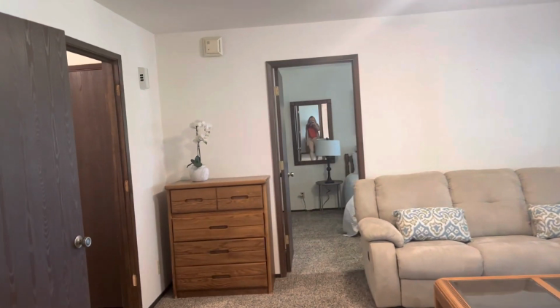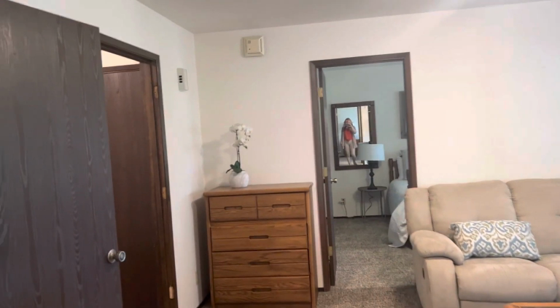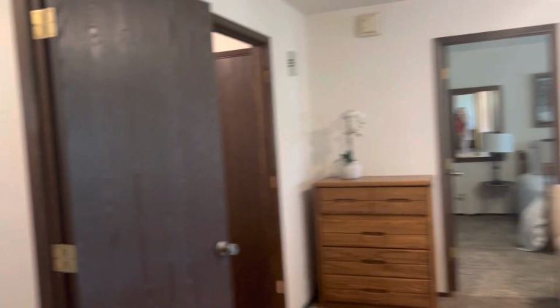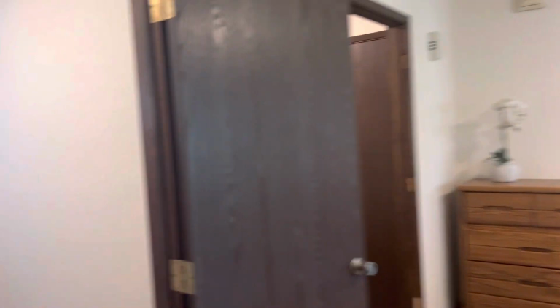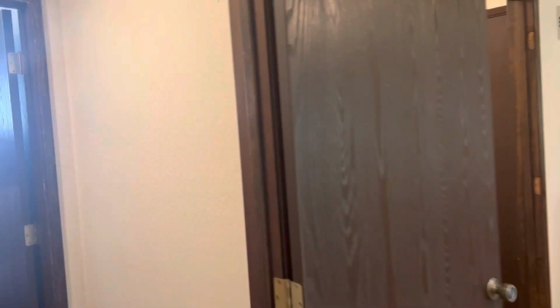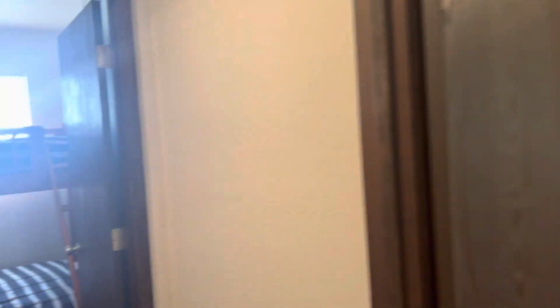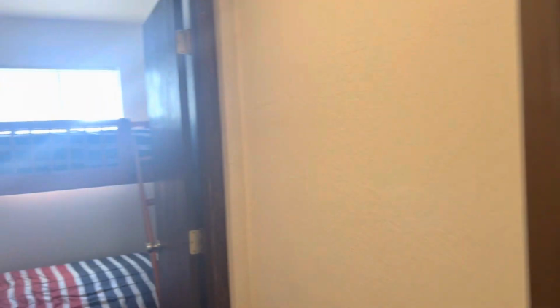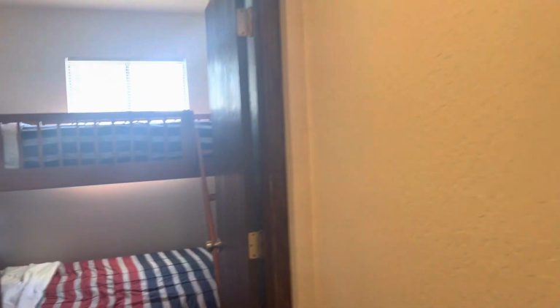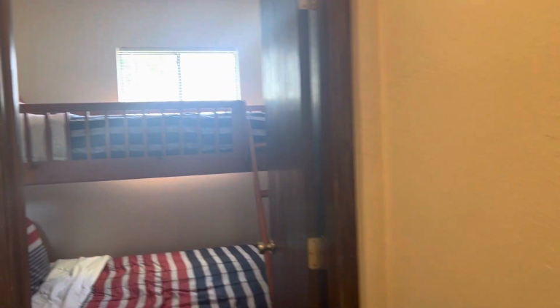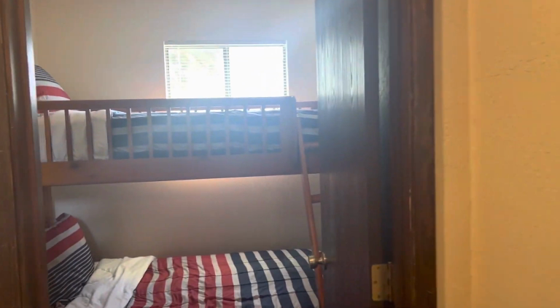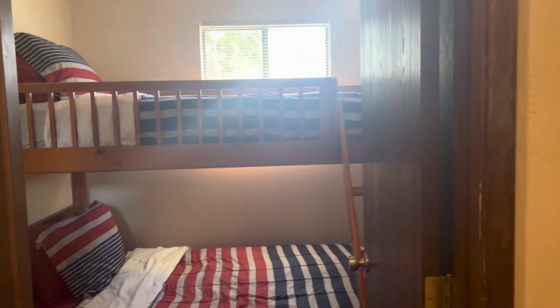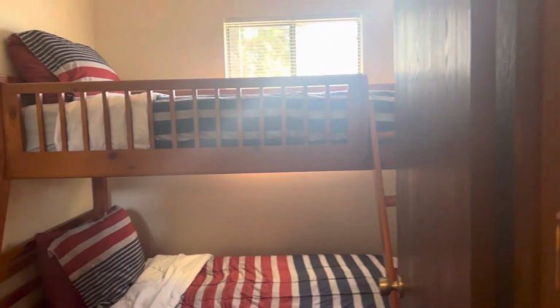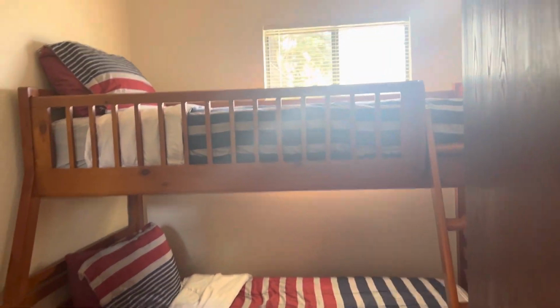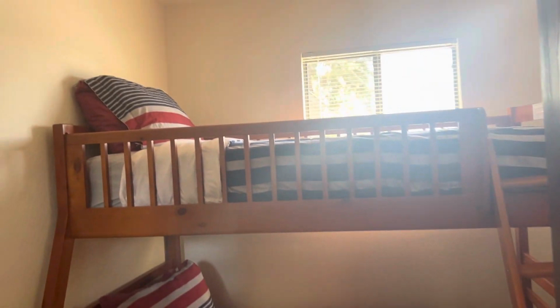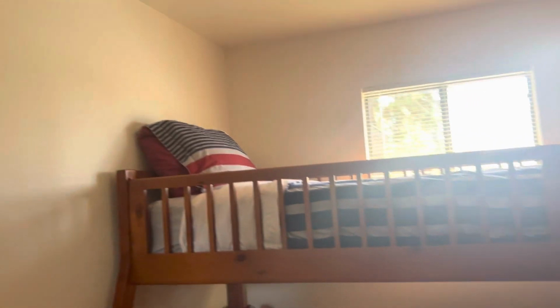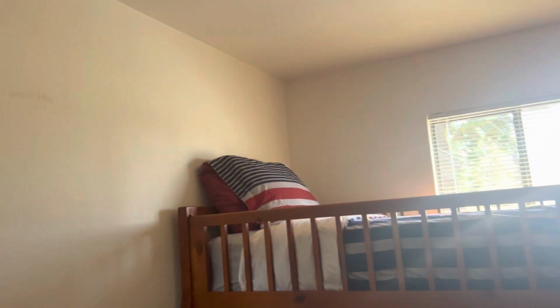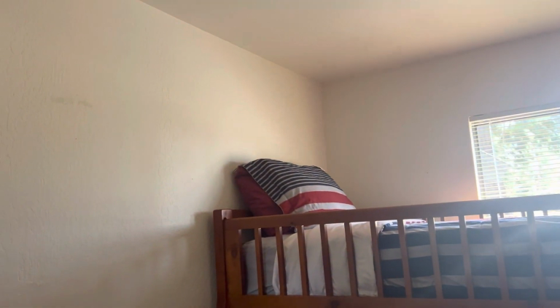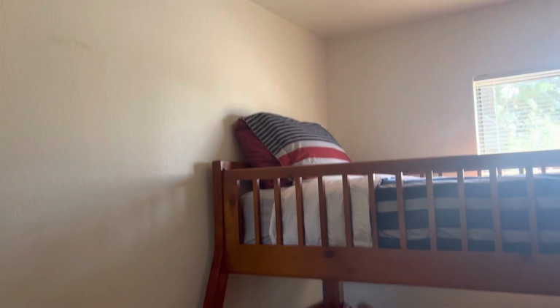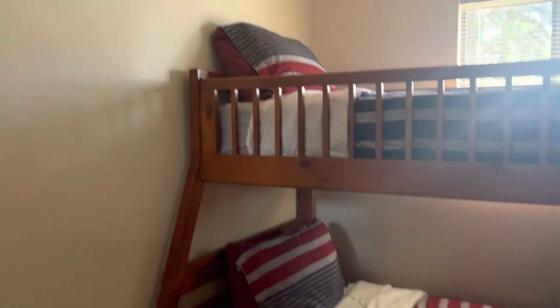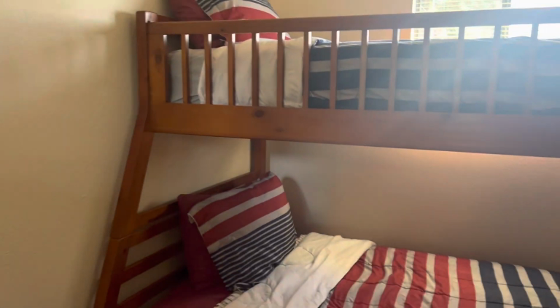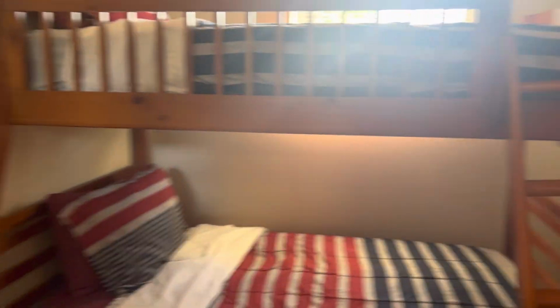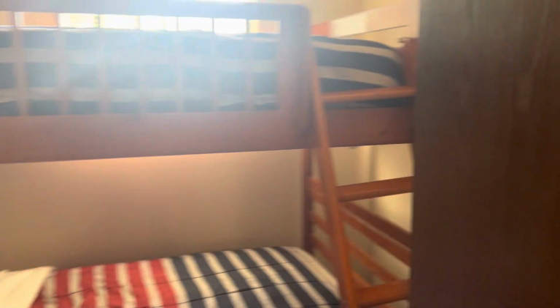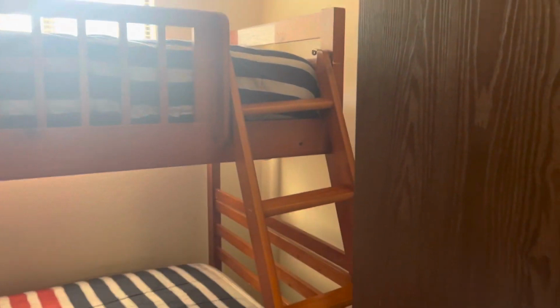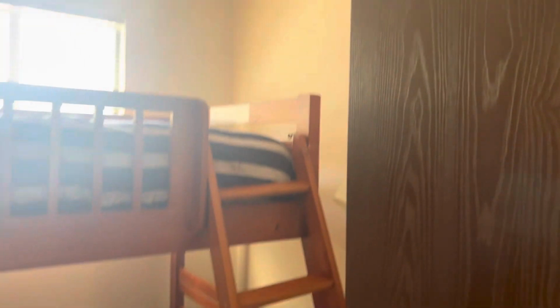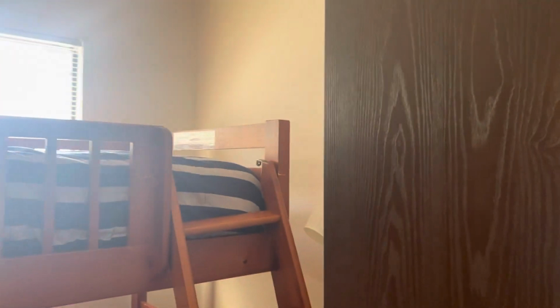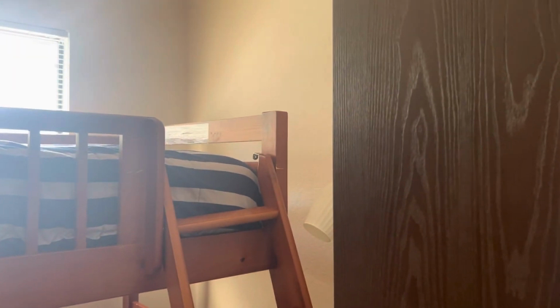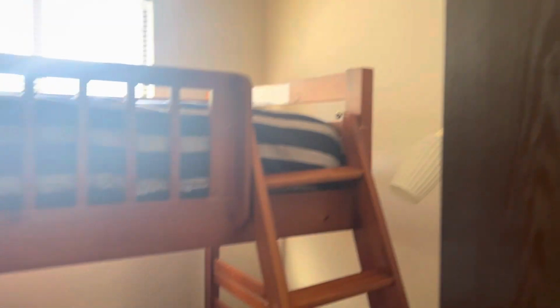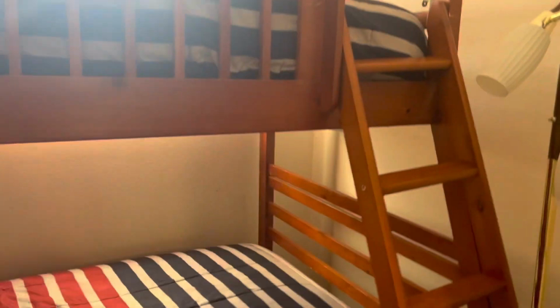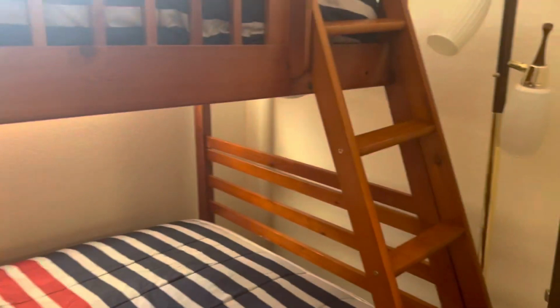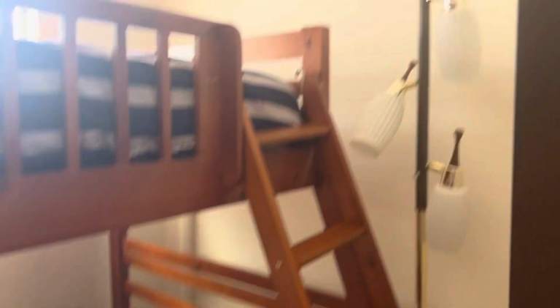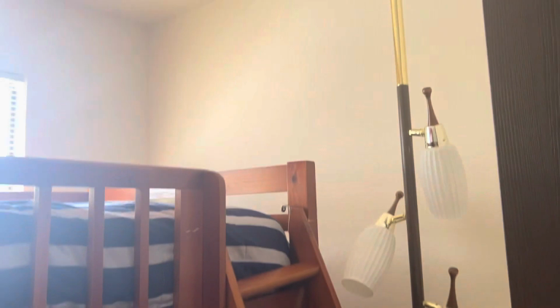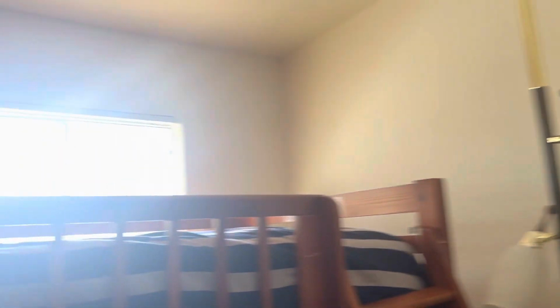Then they have this funny room here that is a bedroom that I think would be excellent for bike storage. It's about the size of the bunk set.